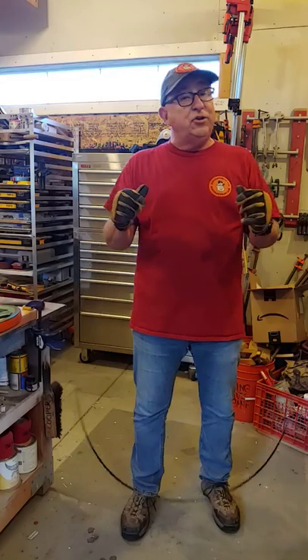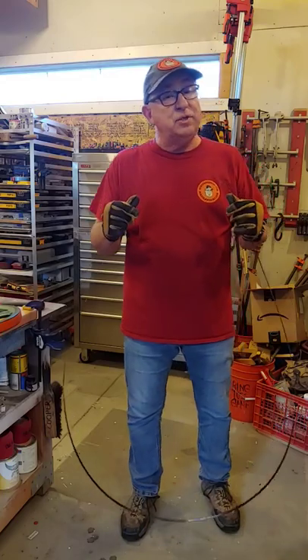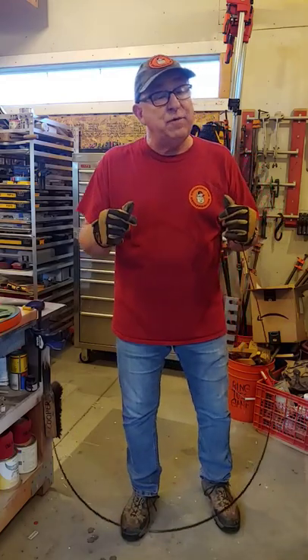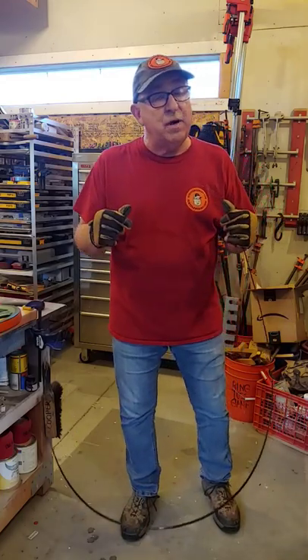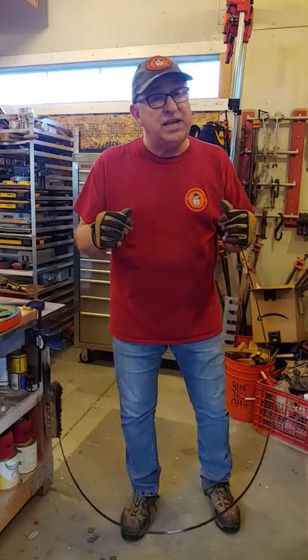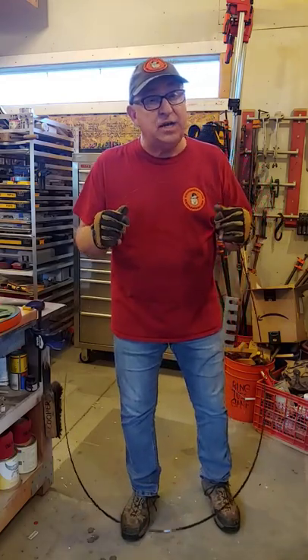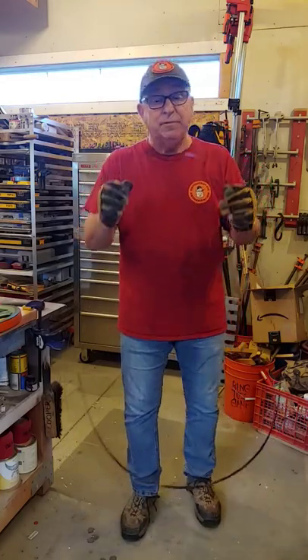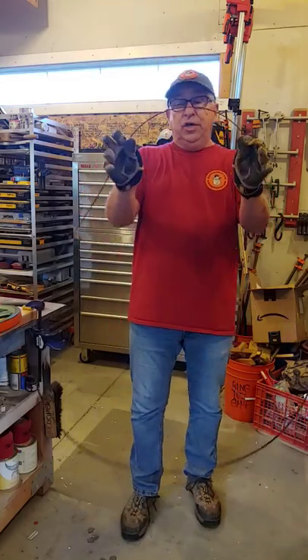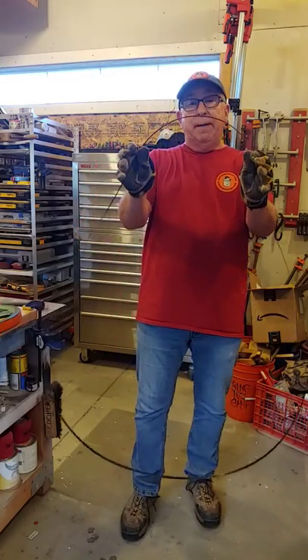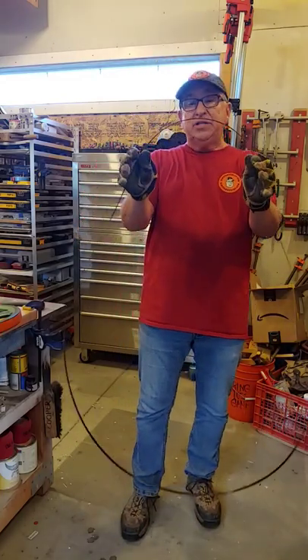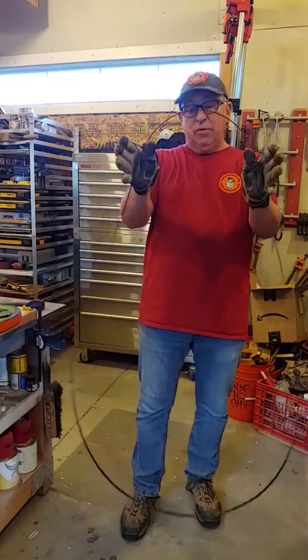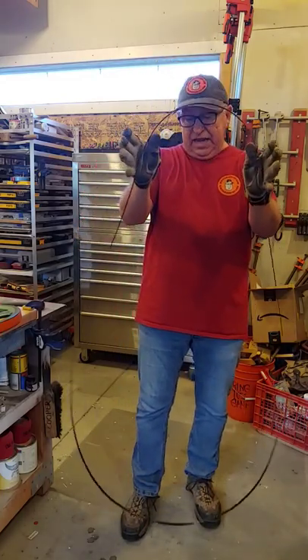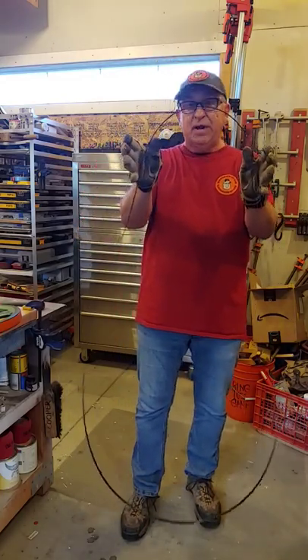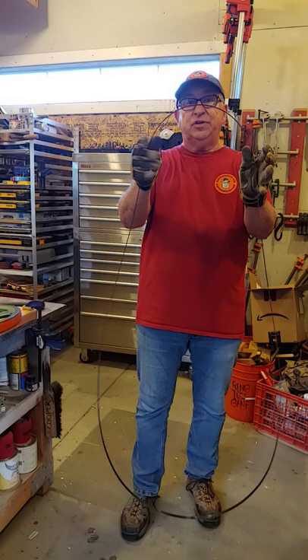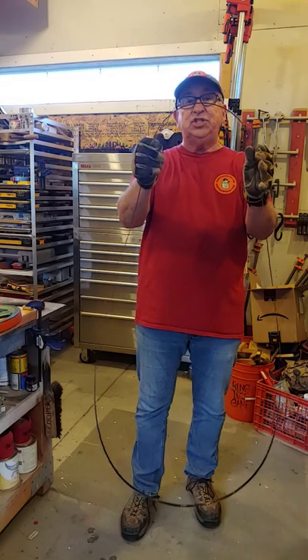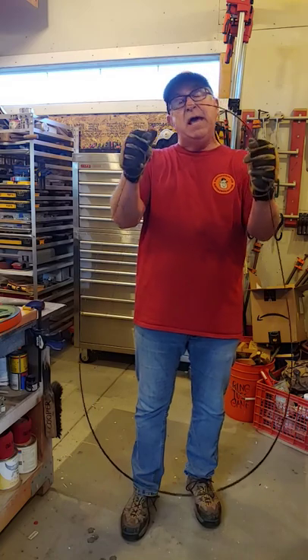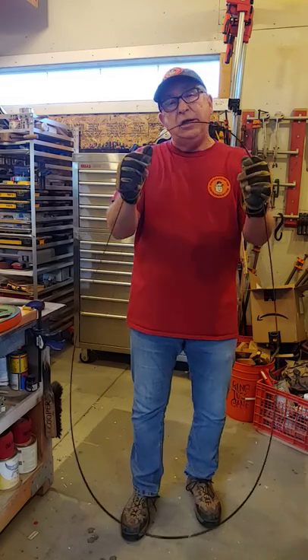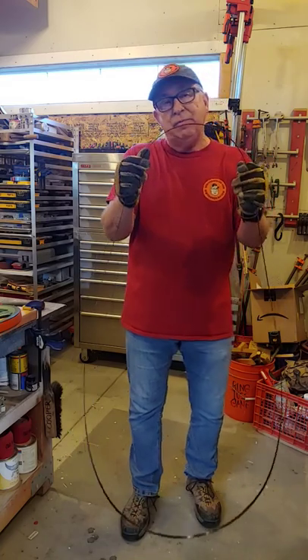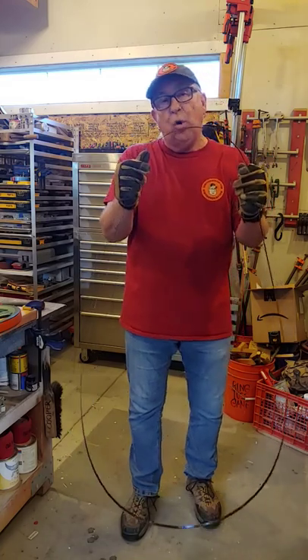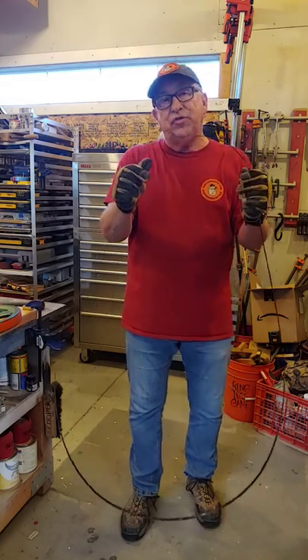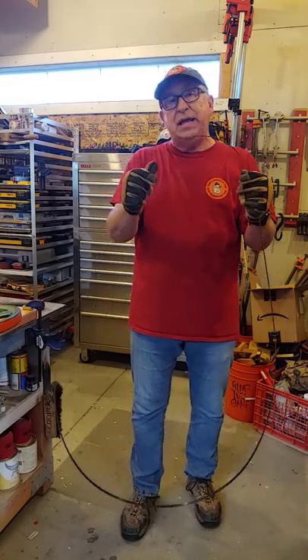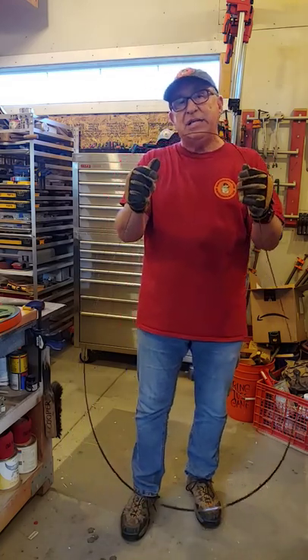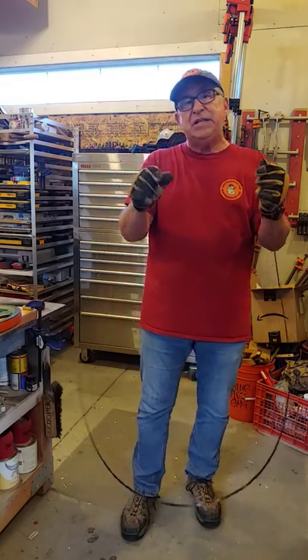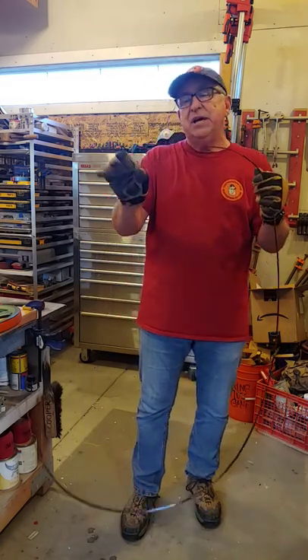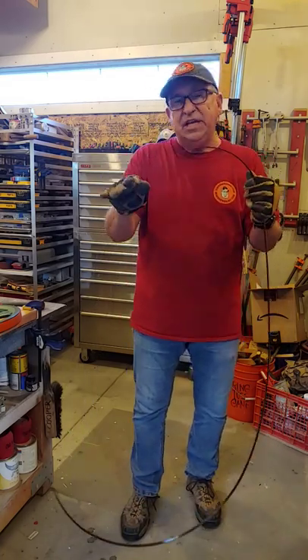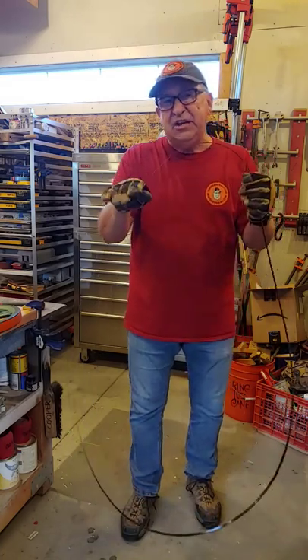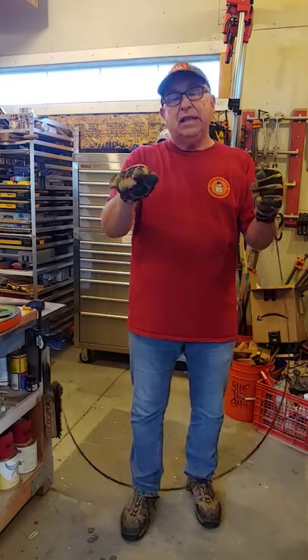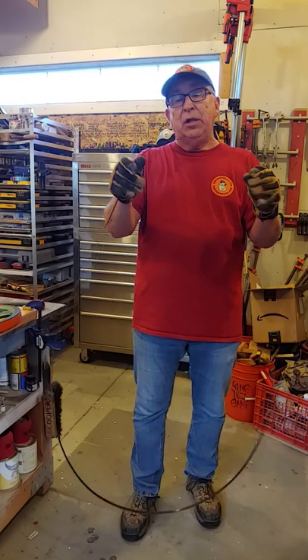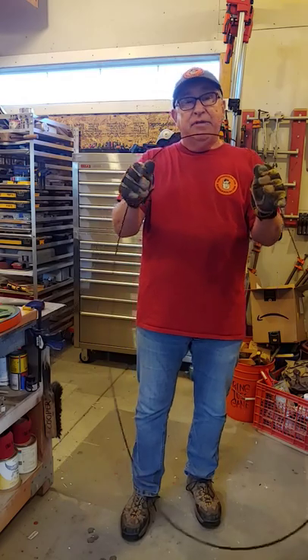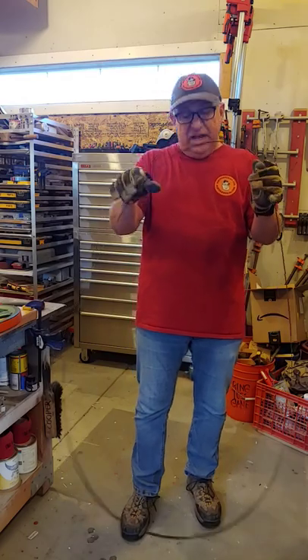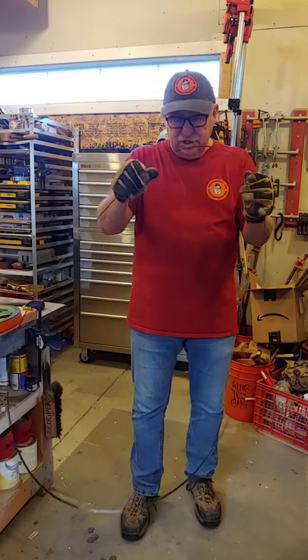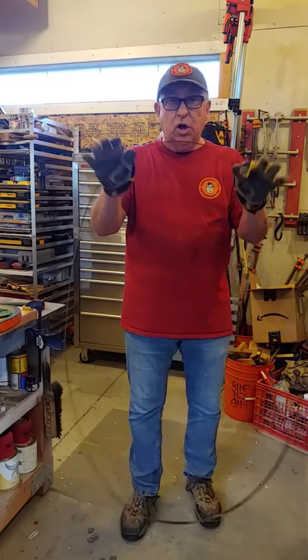Hey, Dirt Farmer J from dirtfarmerj.com. You've got a bandsaw with blades that are natural in this shape. How do you put them into coils so they take up less space, they're easier to label, and they're safer to stow?